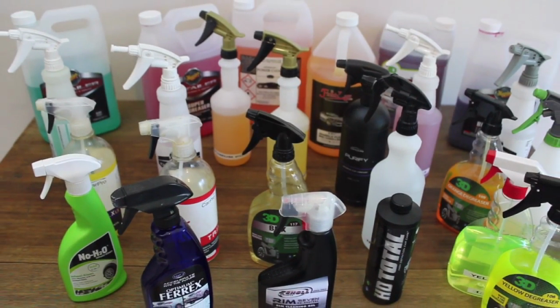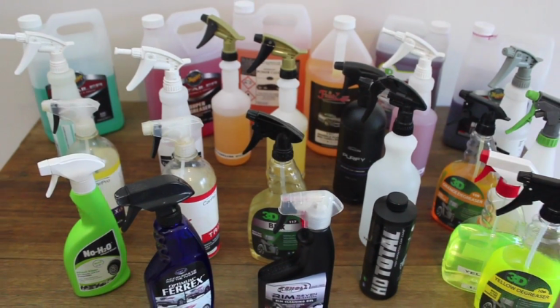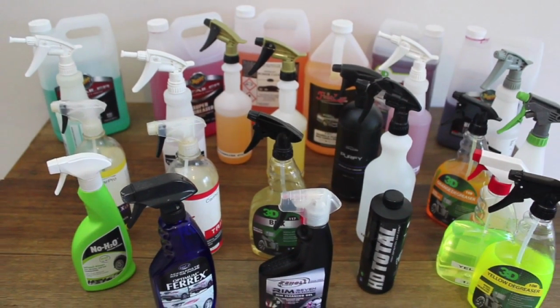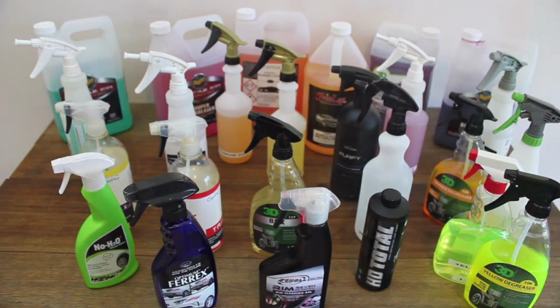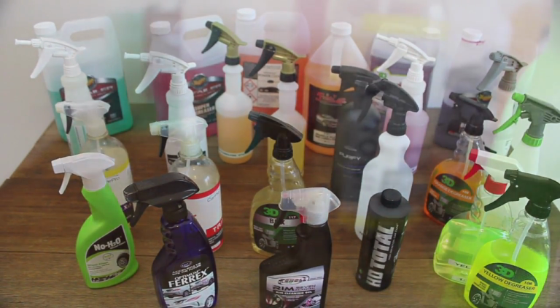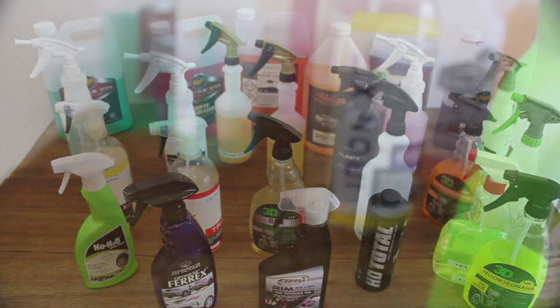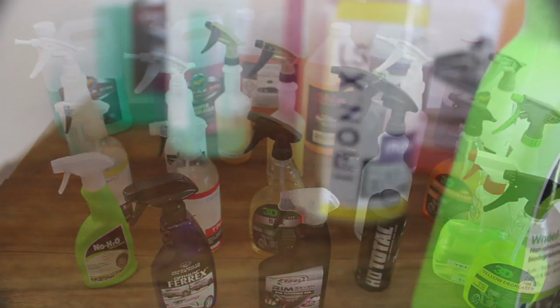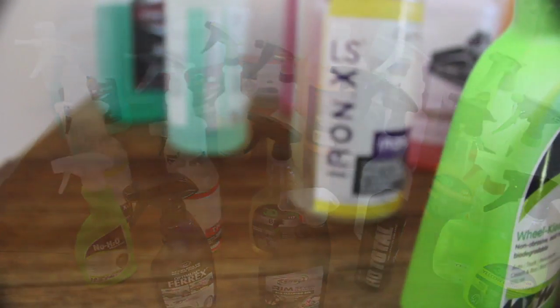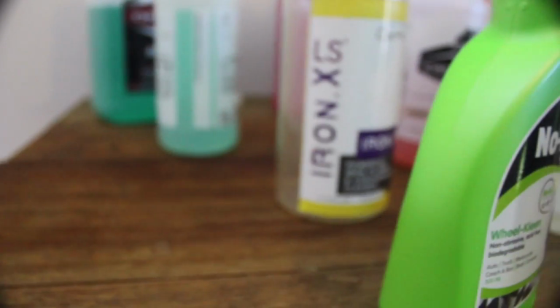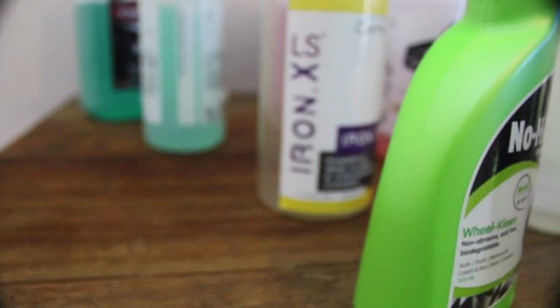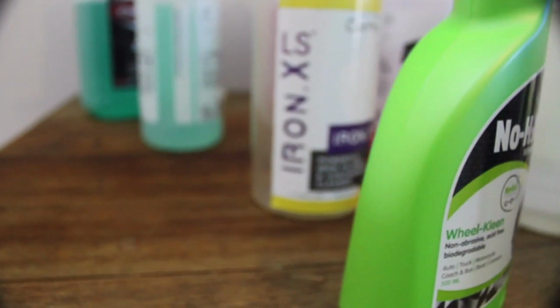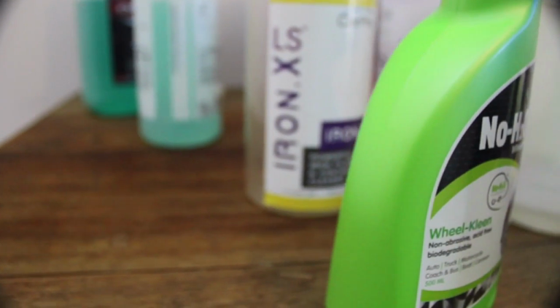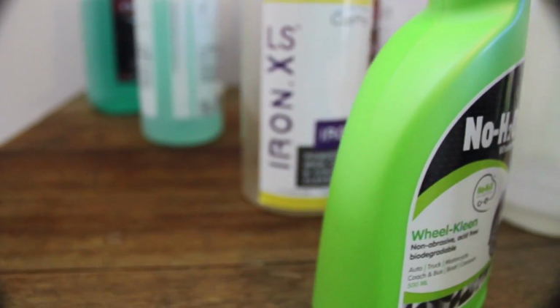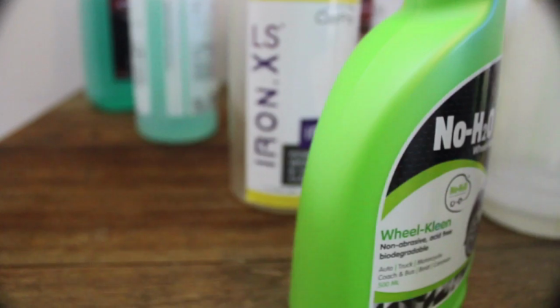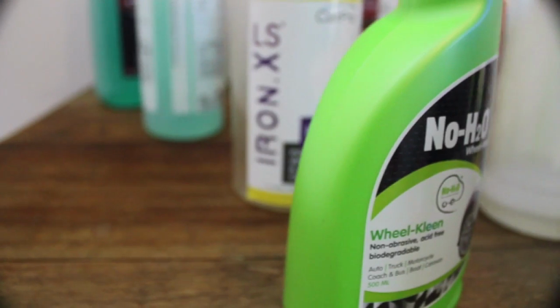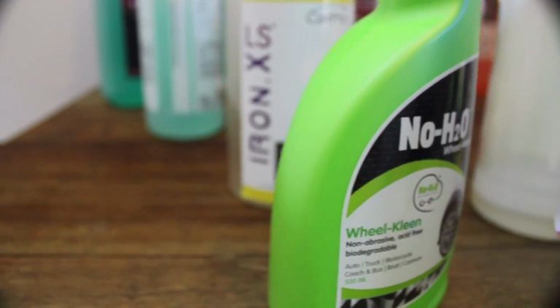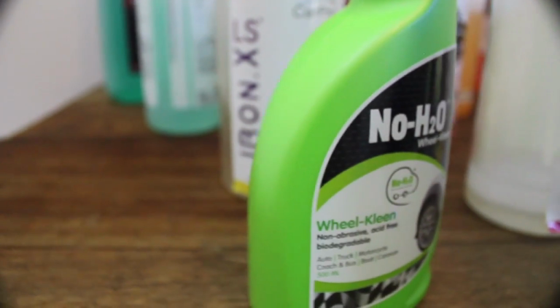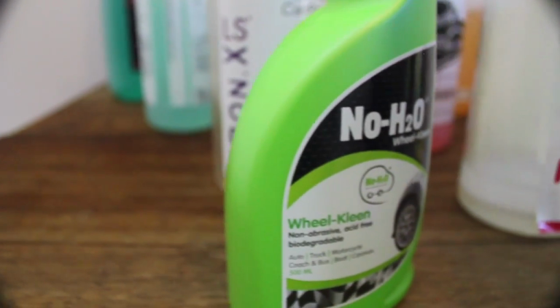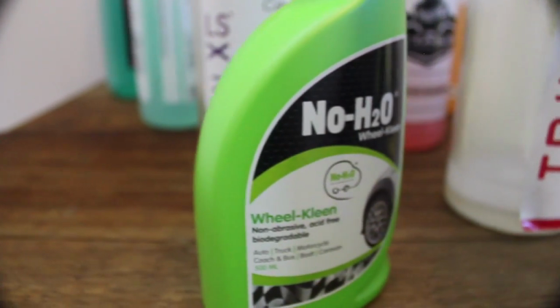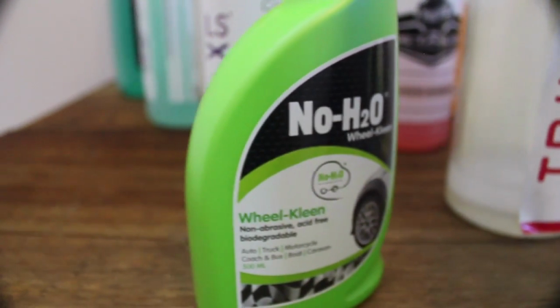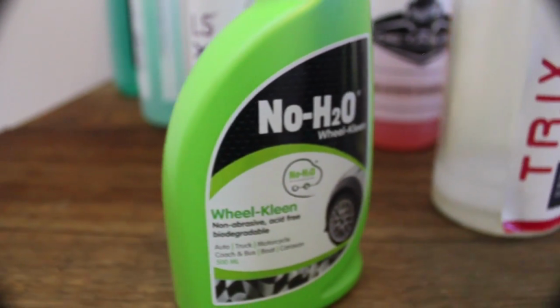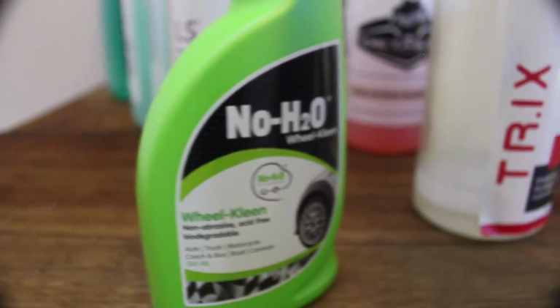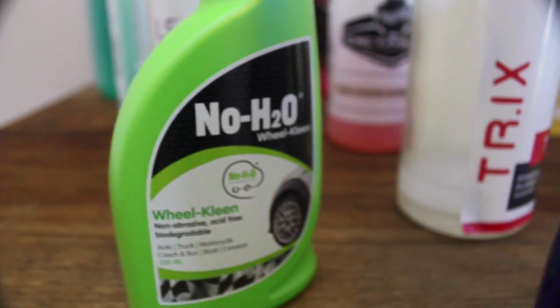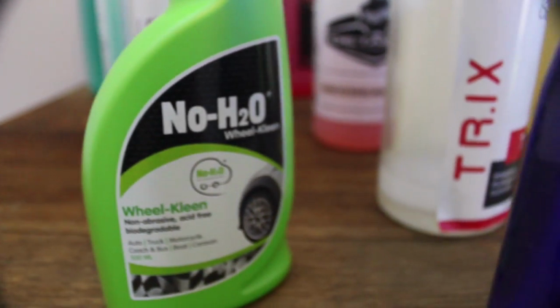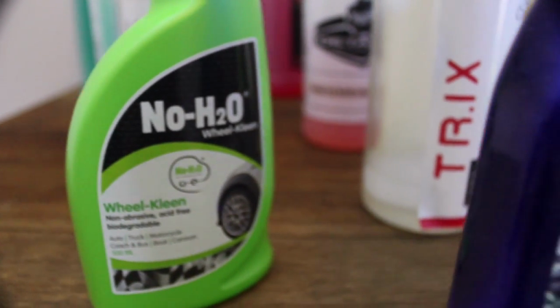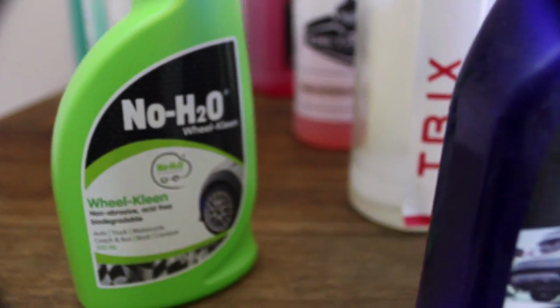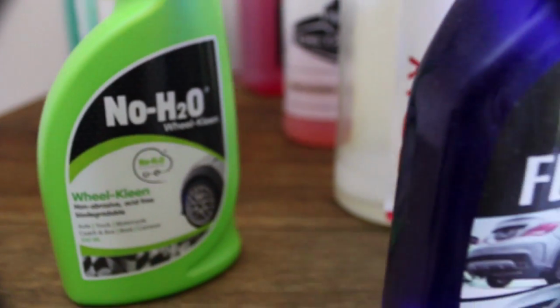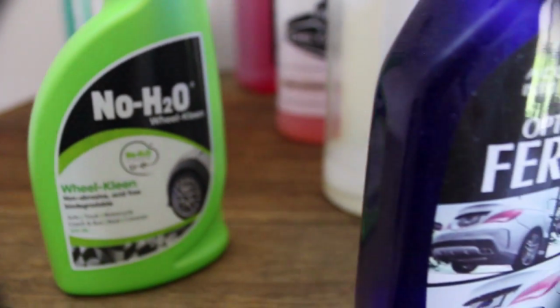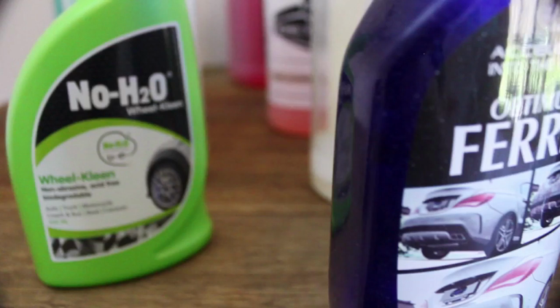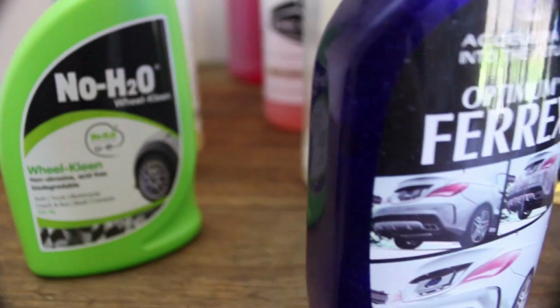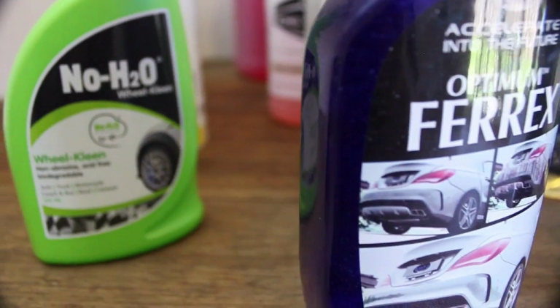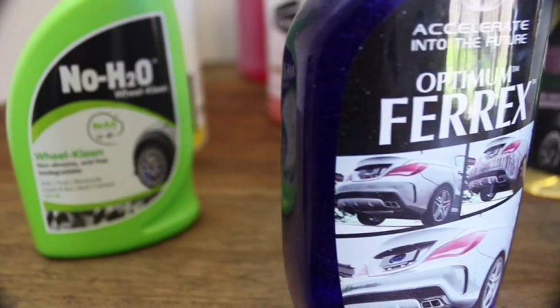When it comes to tyre and rim cleaning, there are a few main types of cleaners to choose from, such as all-purpose cleaners, degreasers, specific wheel cleaning products, and iron and tar removal chemicals.